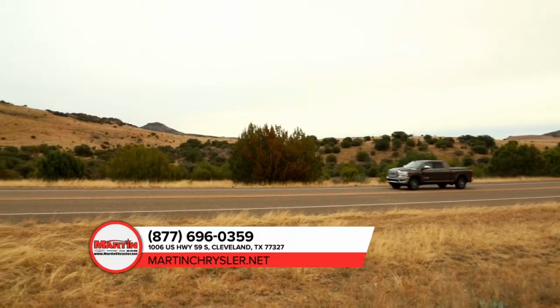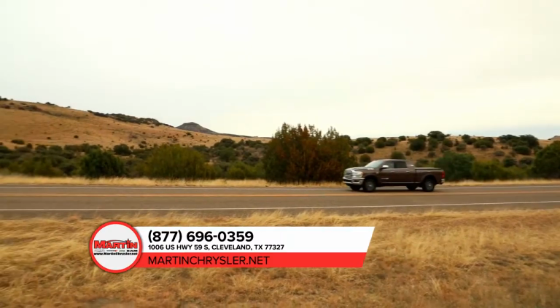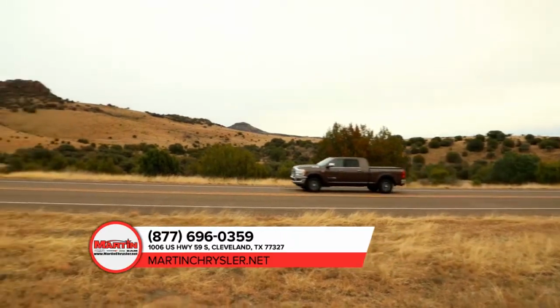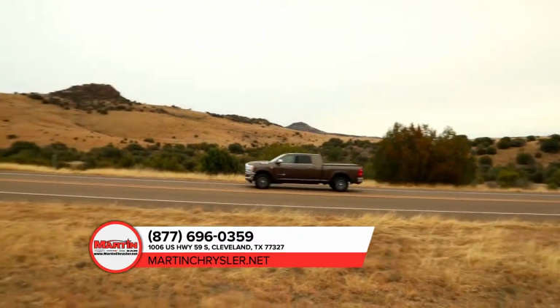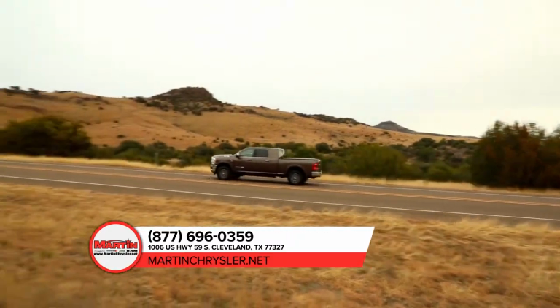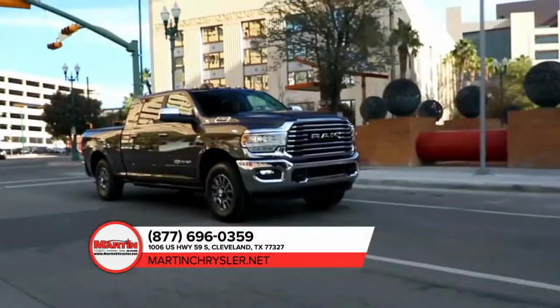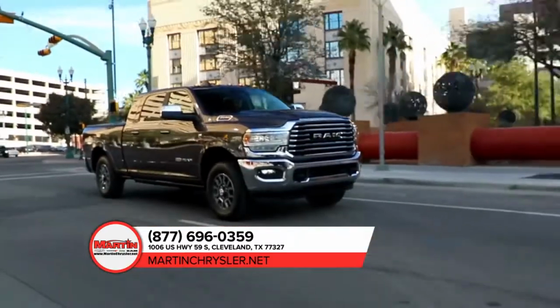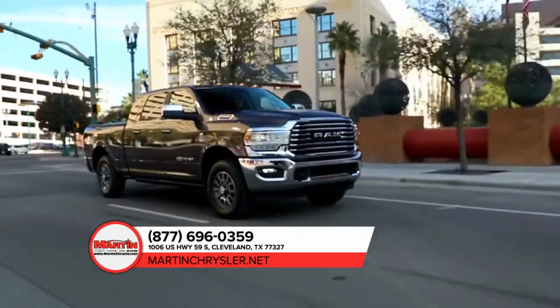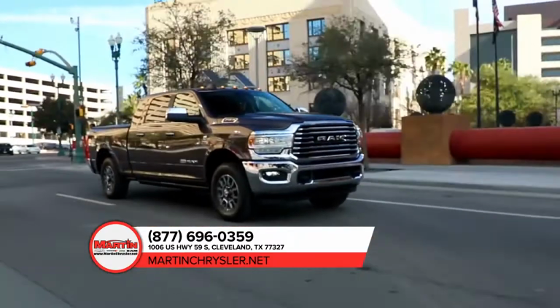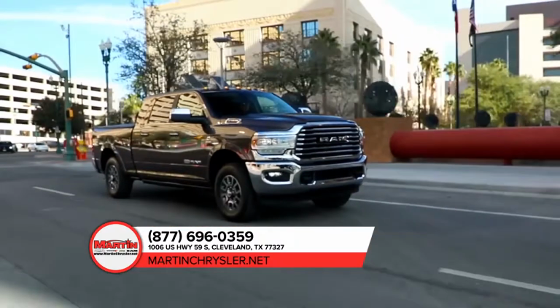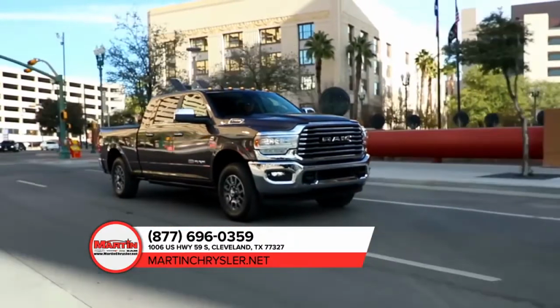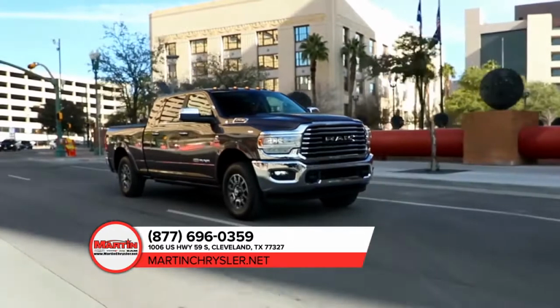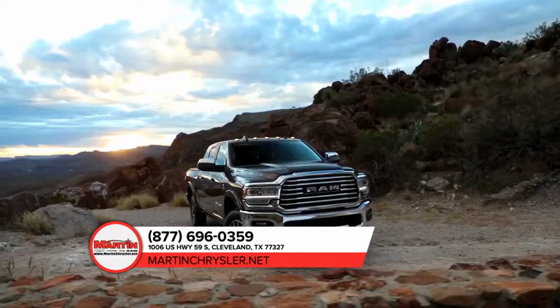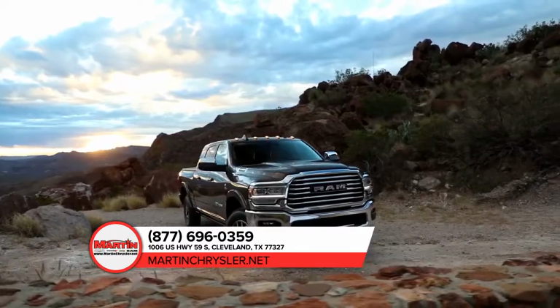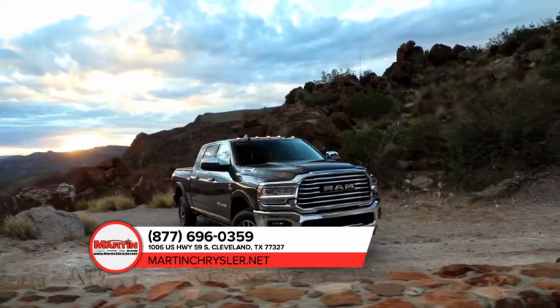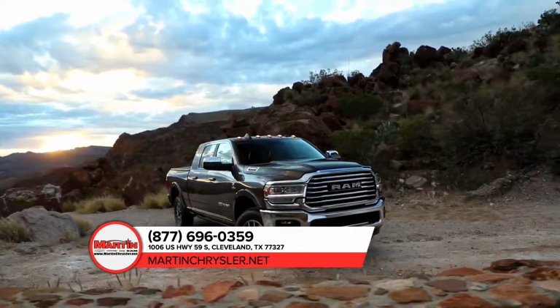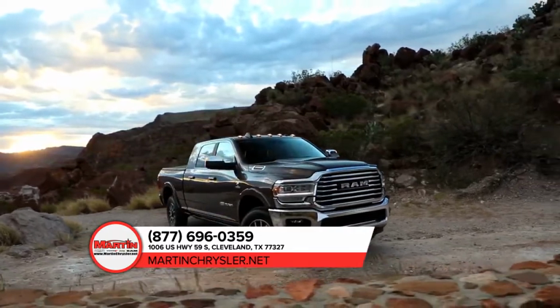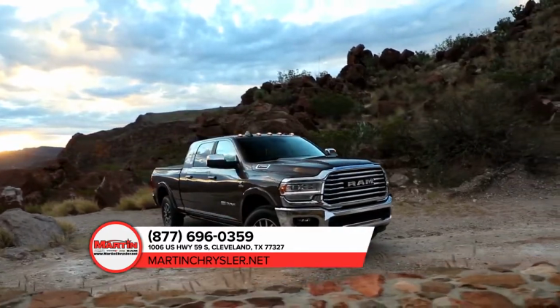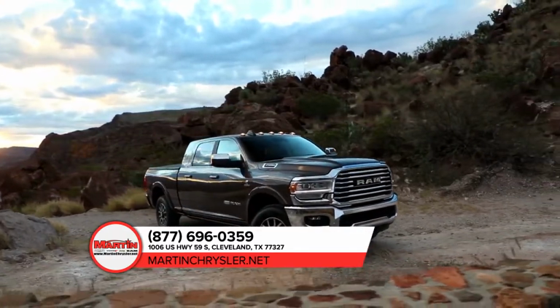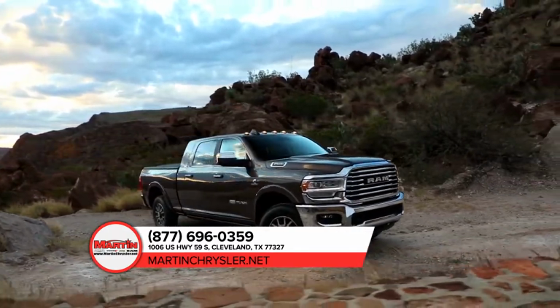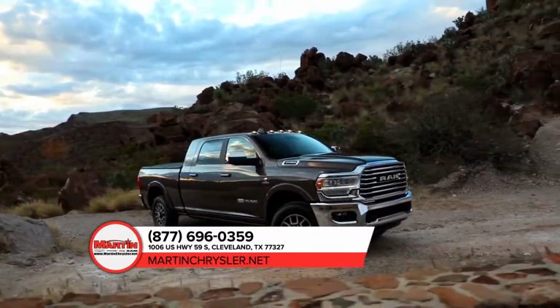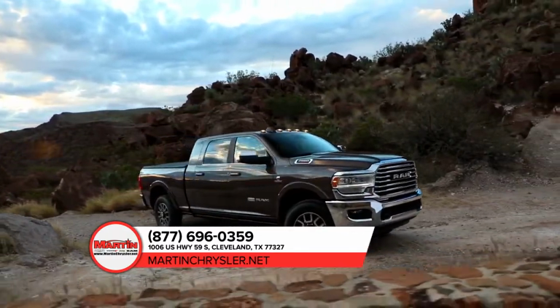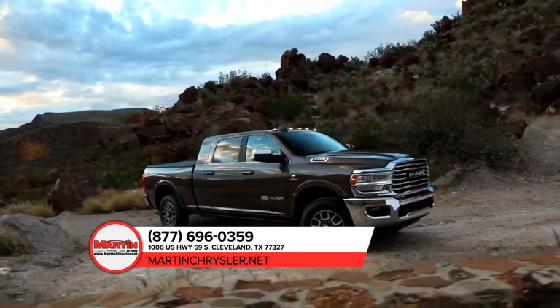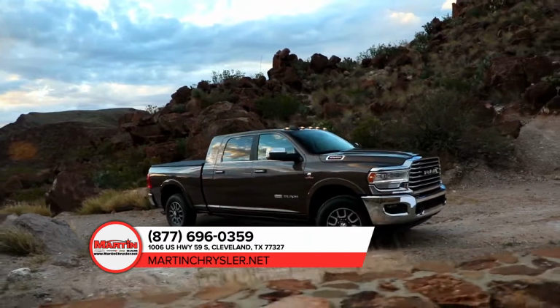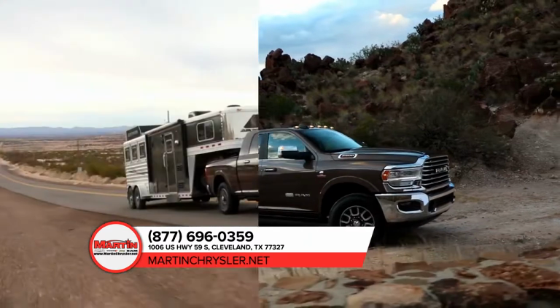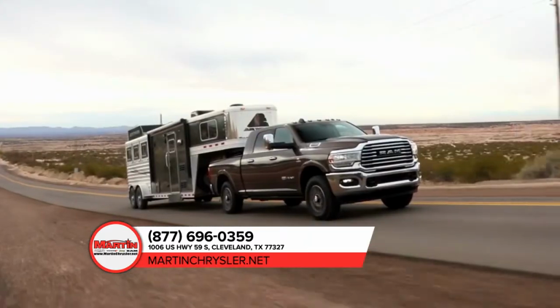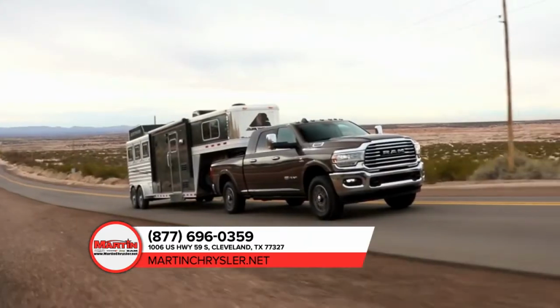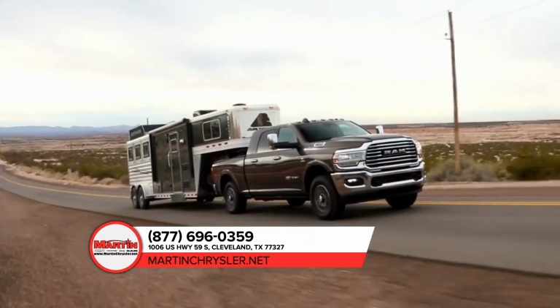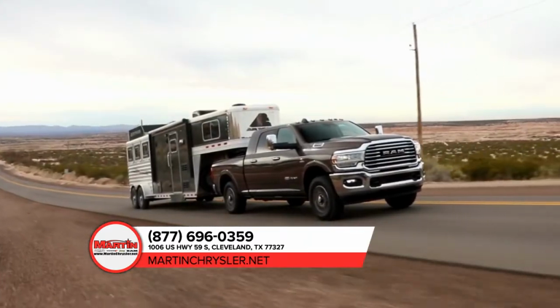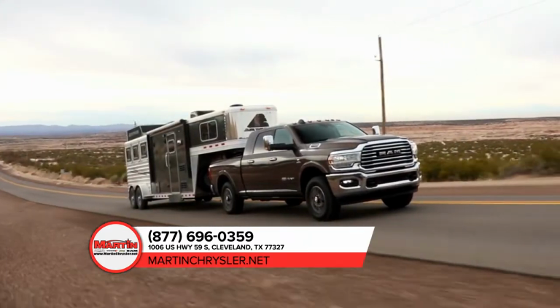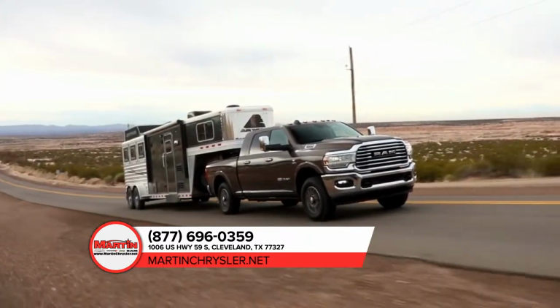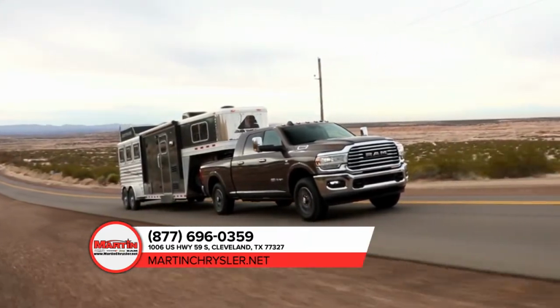Here to take on any job, Ram 2500 is outfitted with exterior features designed to help you bring along all the tools and equipment you need. Serious hauling requires some heavy-duty hardware, and Ram knows it.